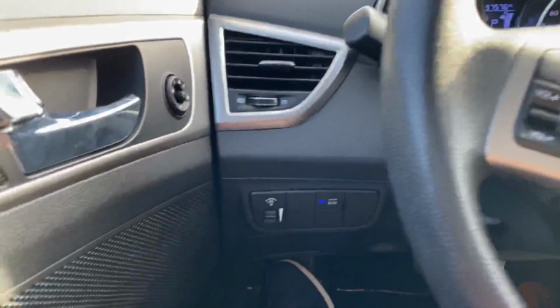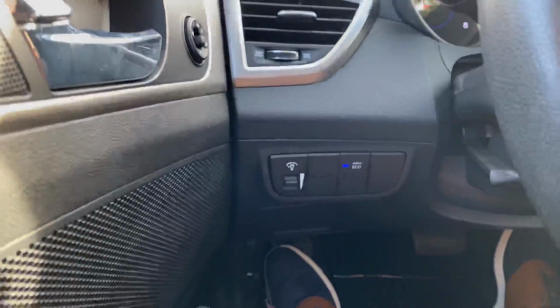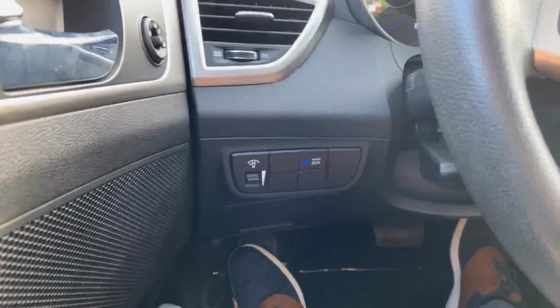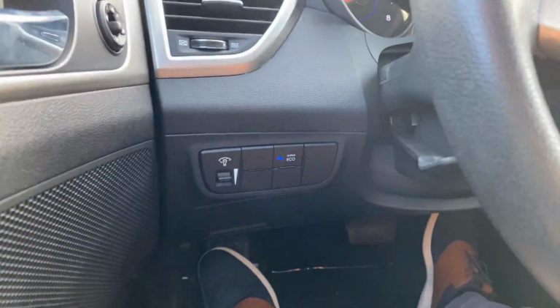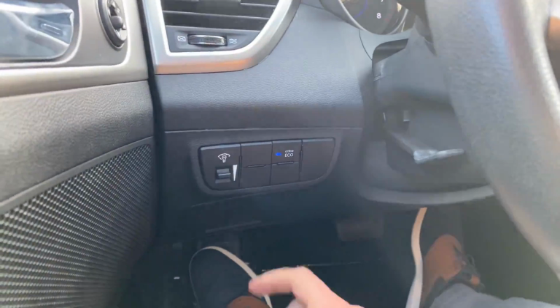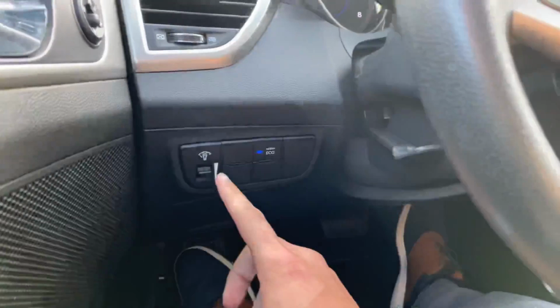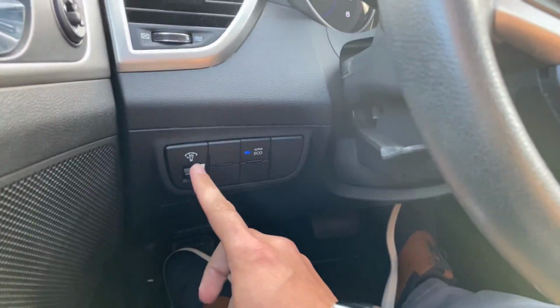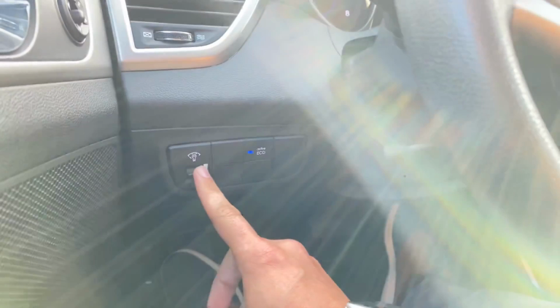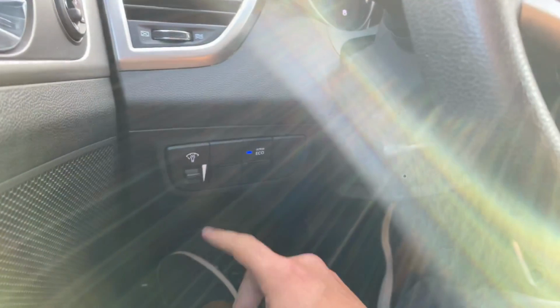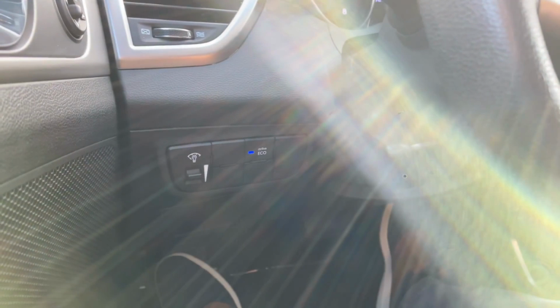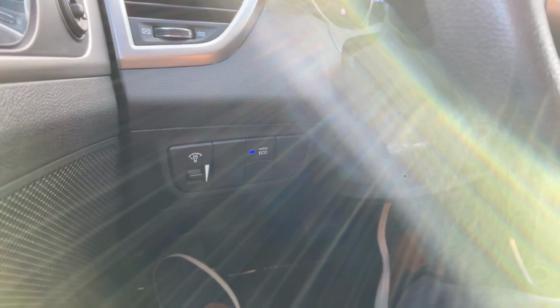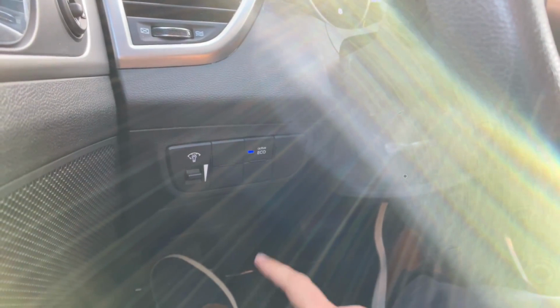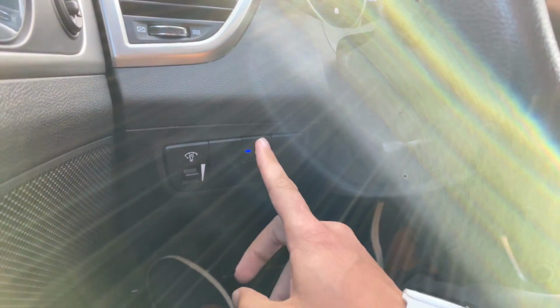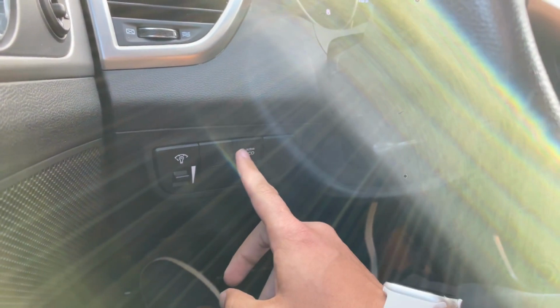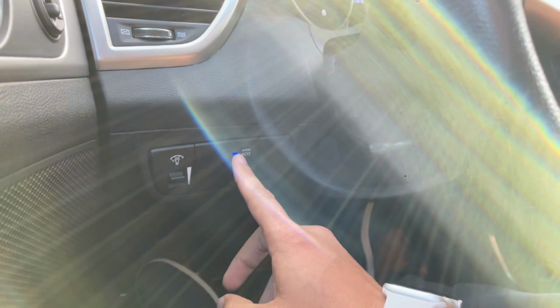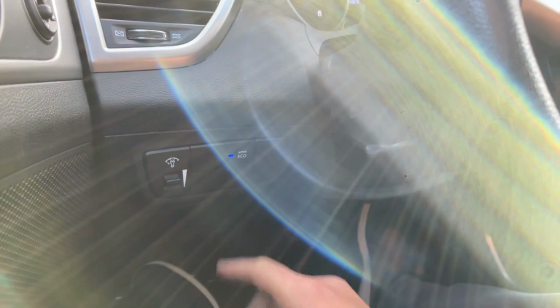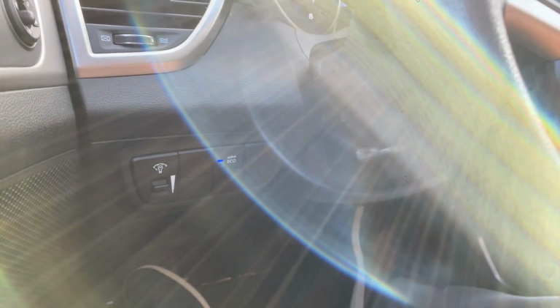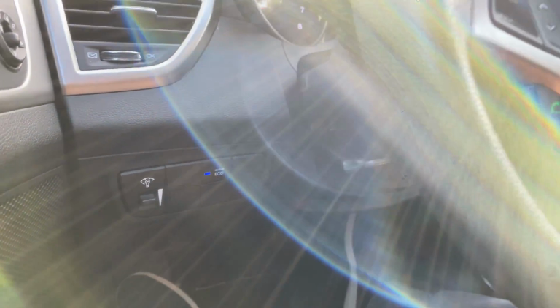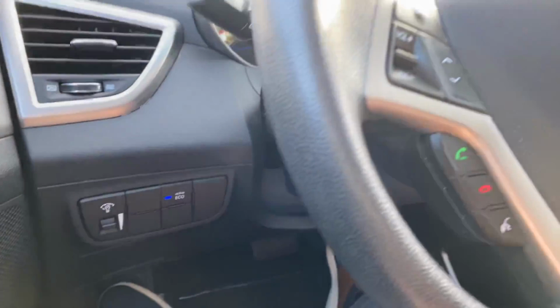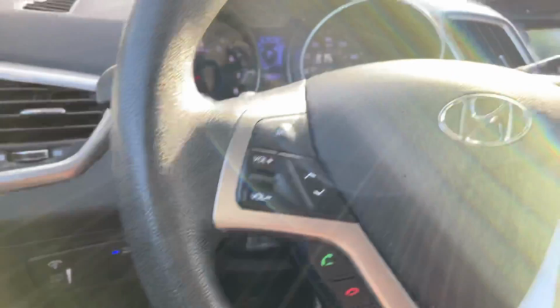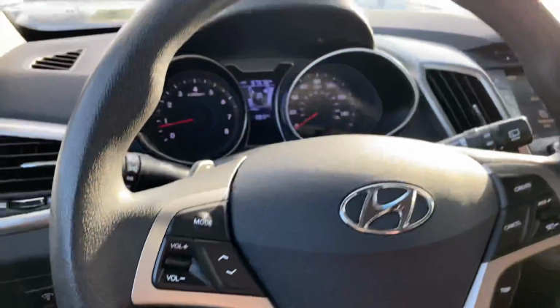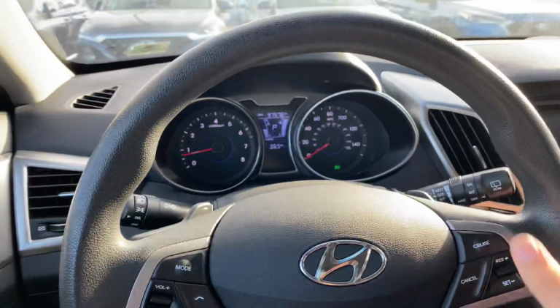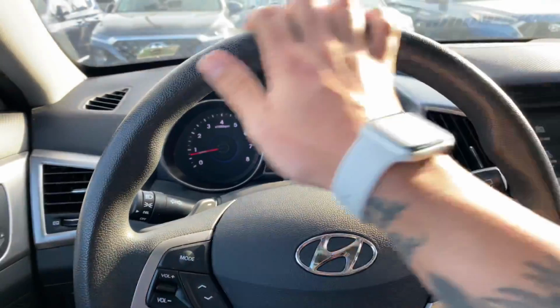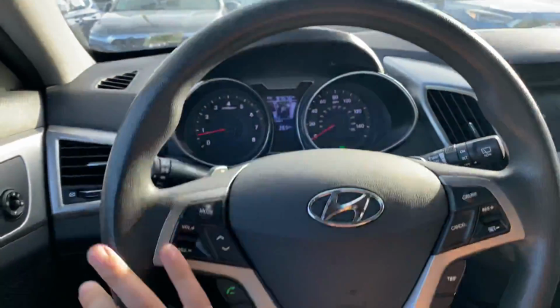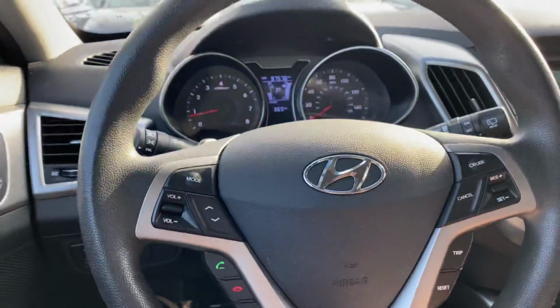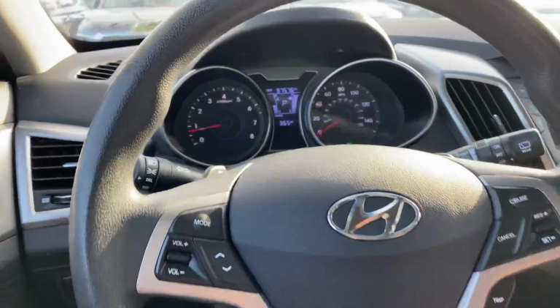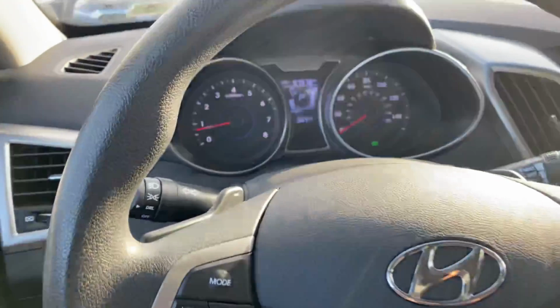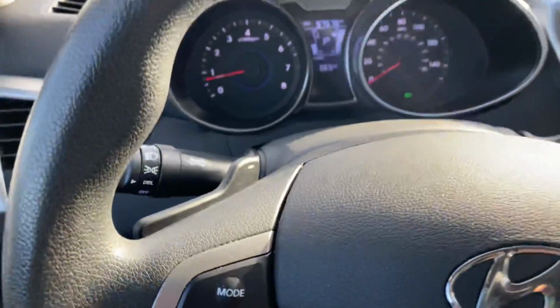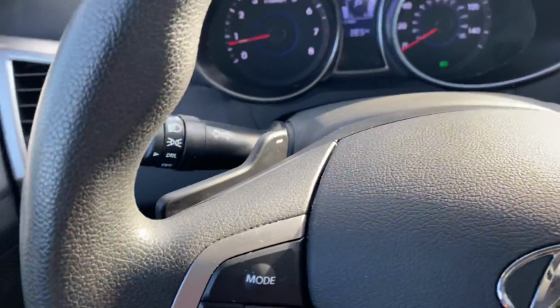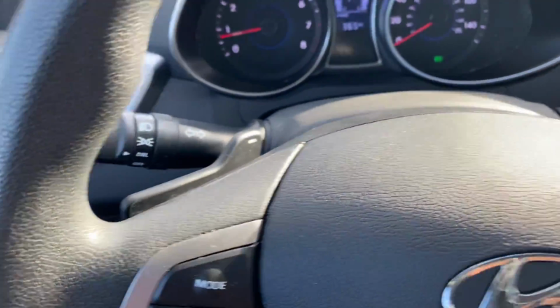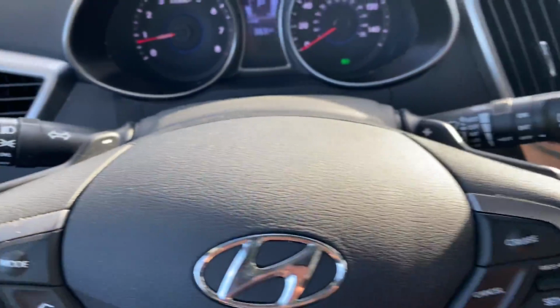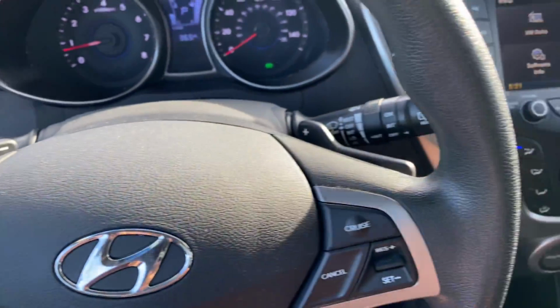On the left-hand side here, we've got some dash illumination controls as well as an active eco button to maximize your fuel economy. There's also a nice round steering wheel with some paddle shifters included.